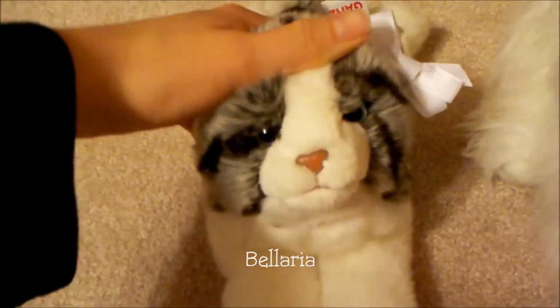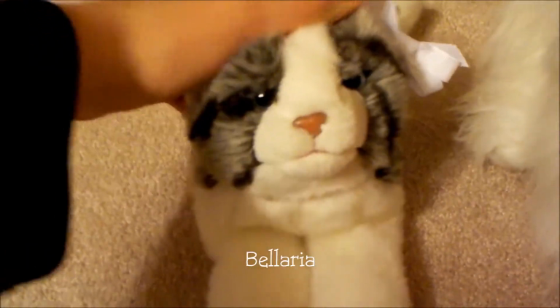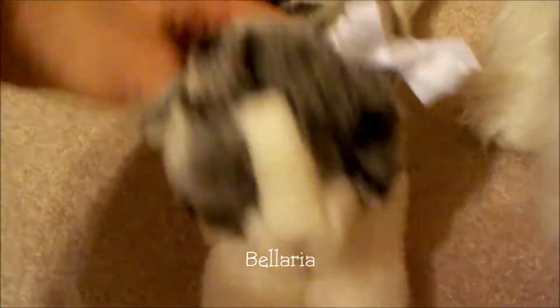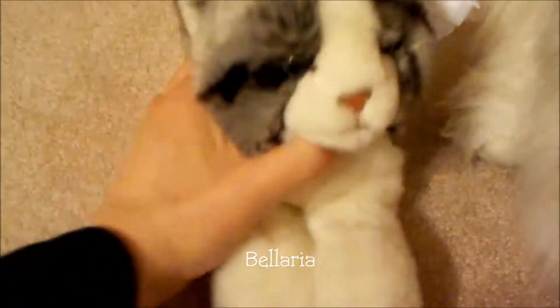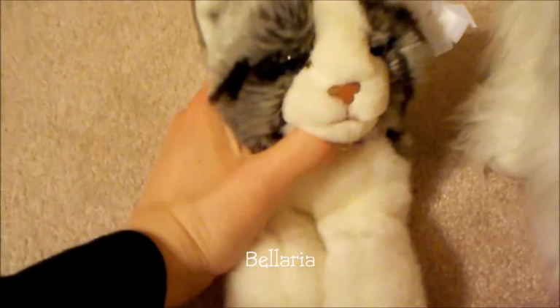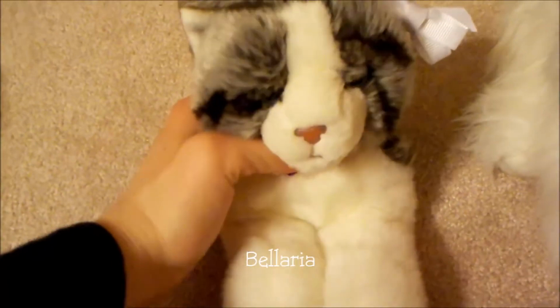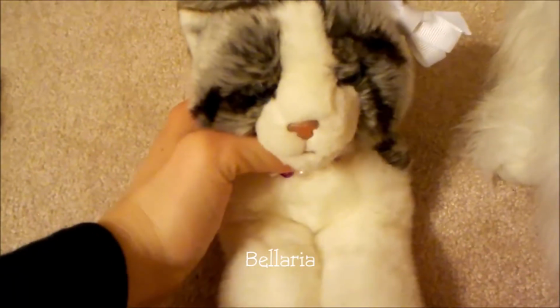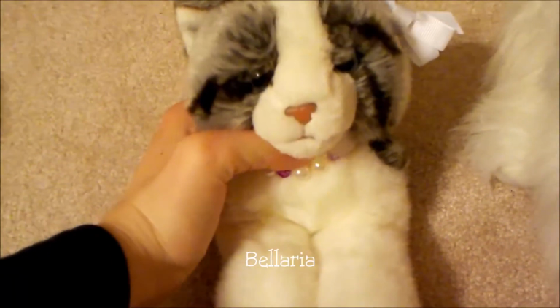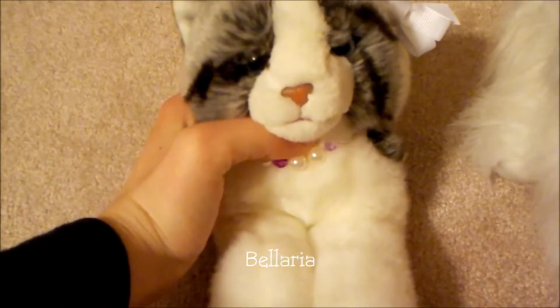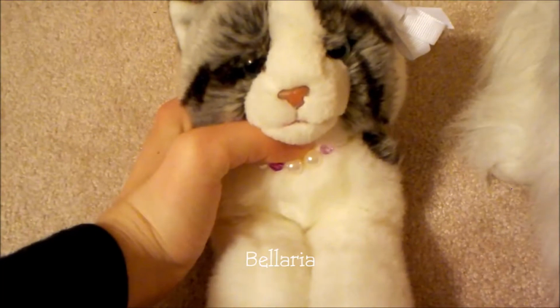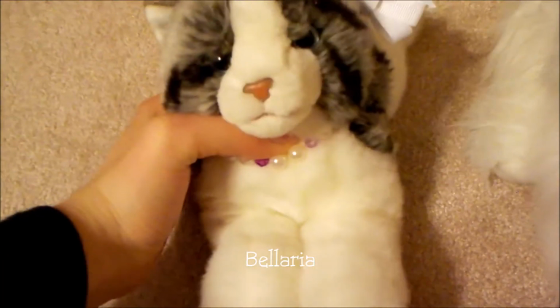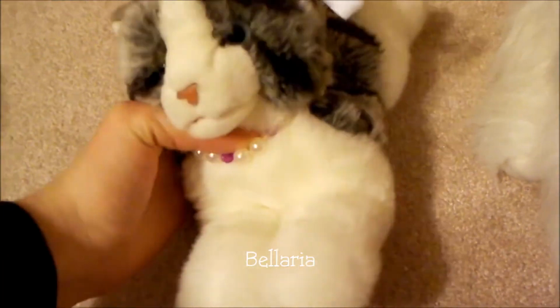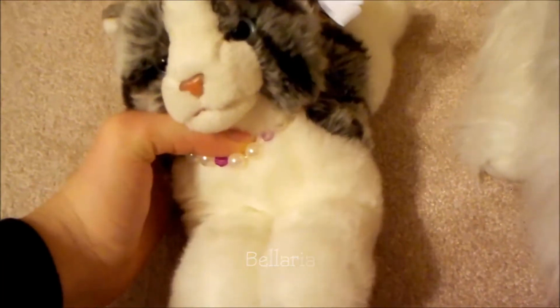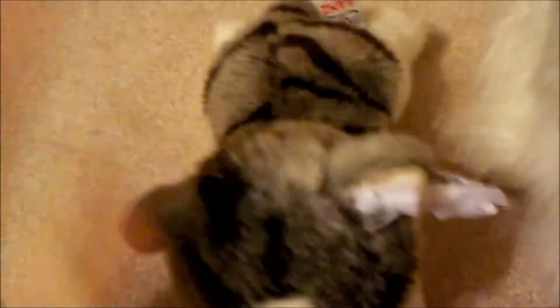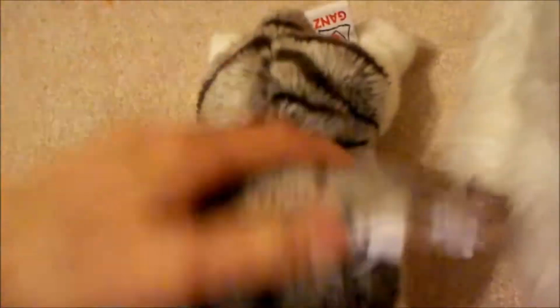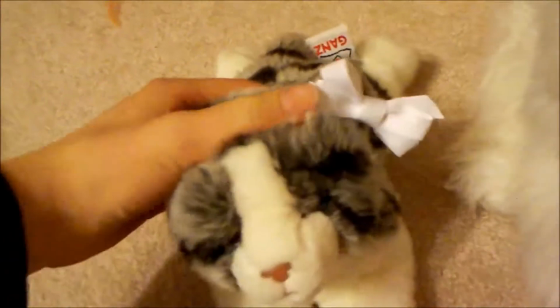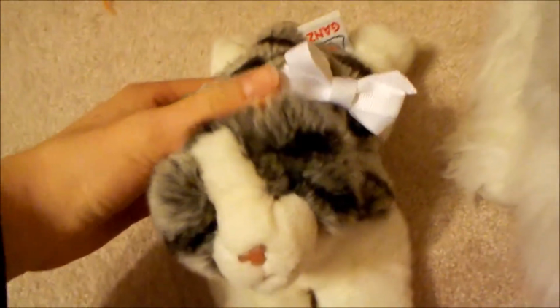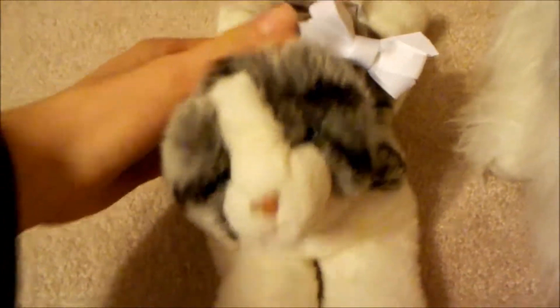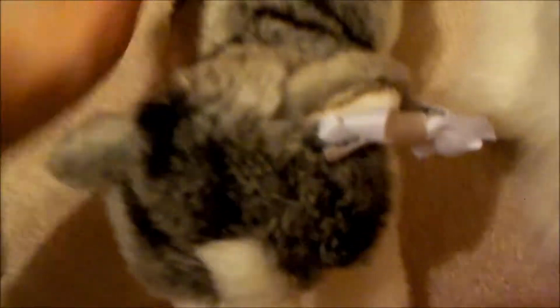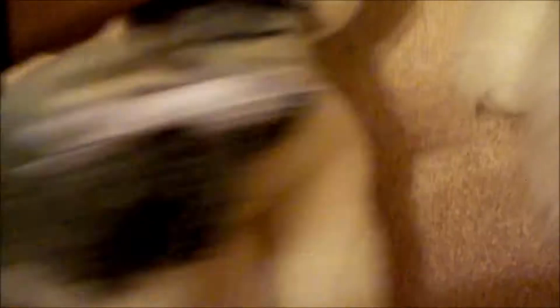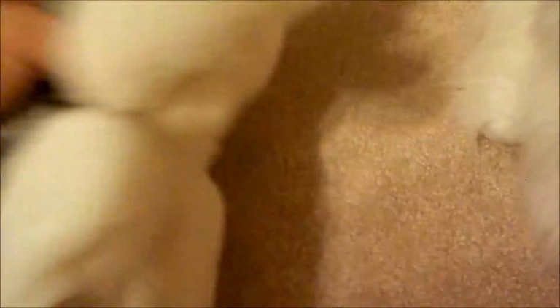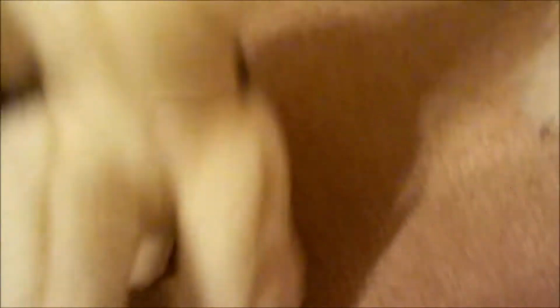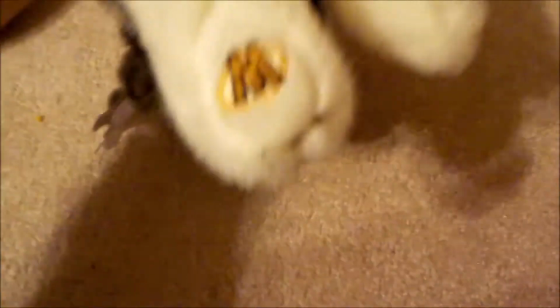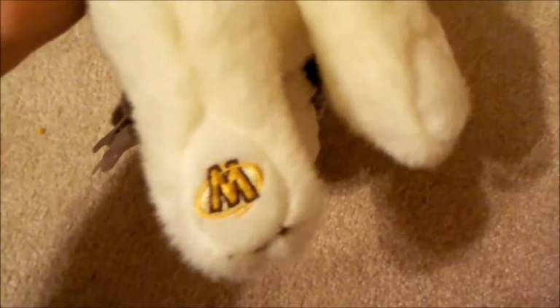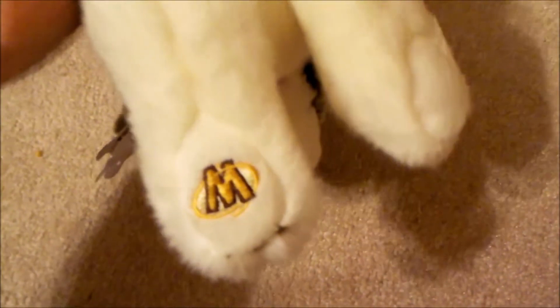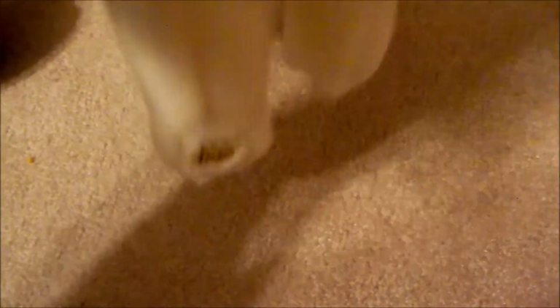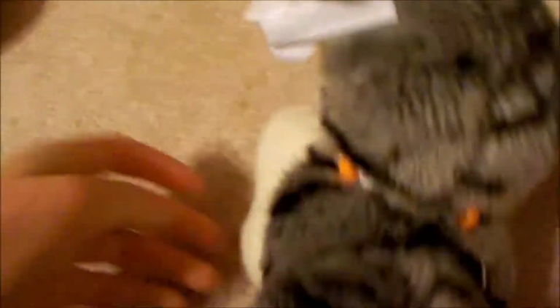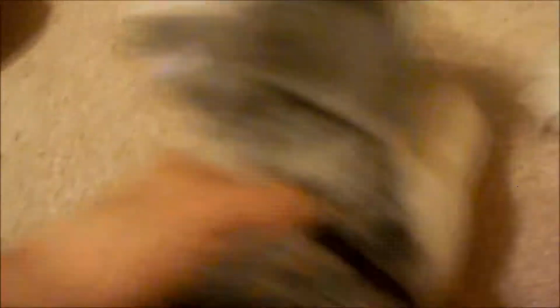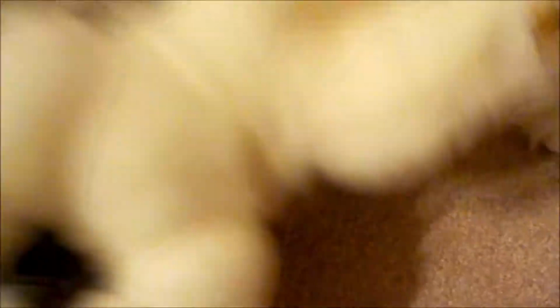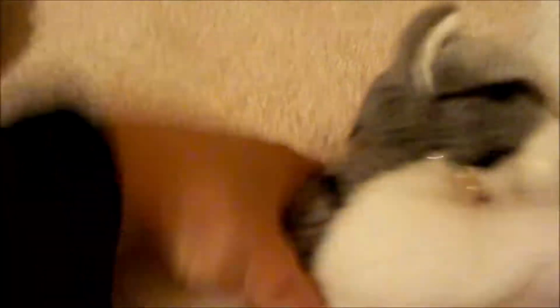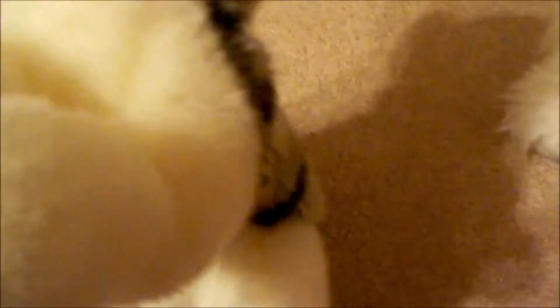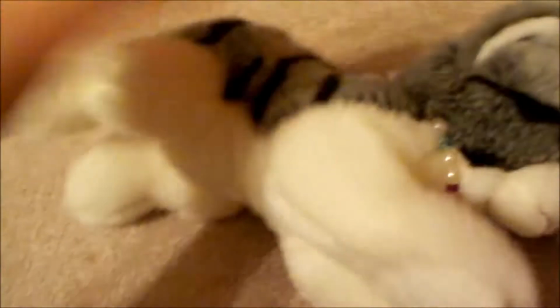I haven't decided on a name. I don't know — she's just my cat. There's the W — they keep hiding these W's. I found her, again, out of Goodwill.